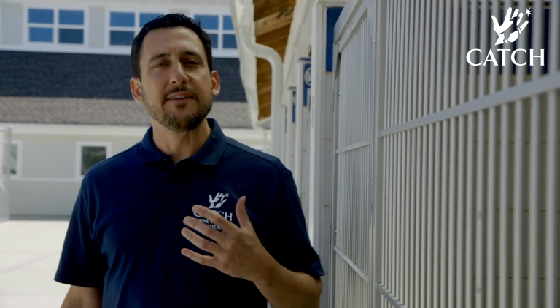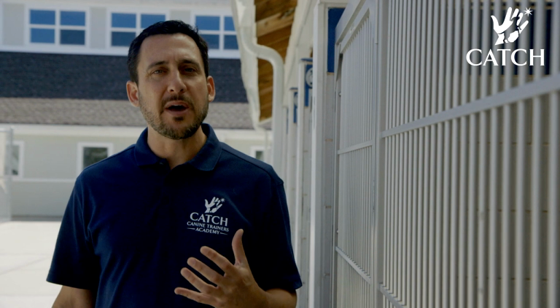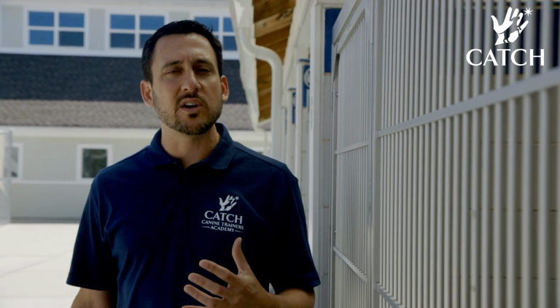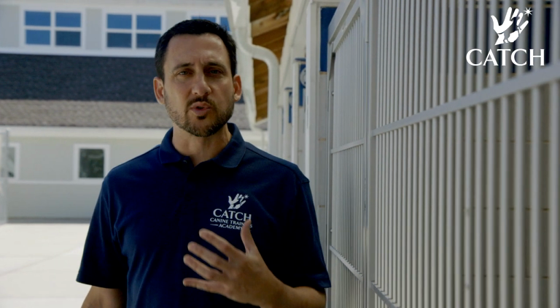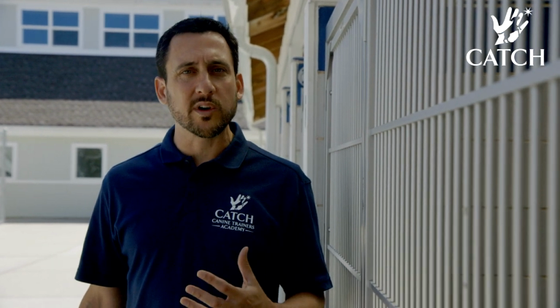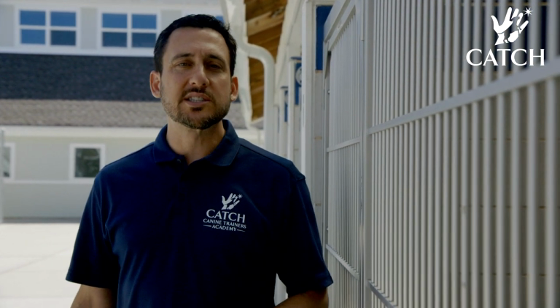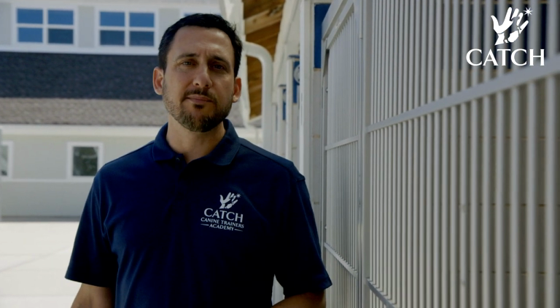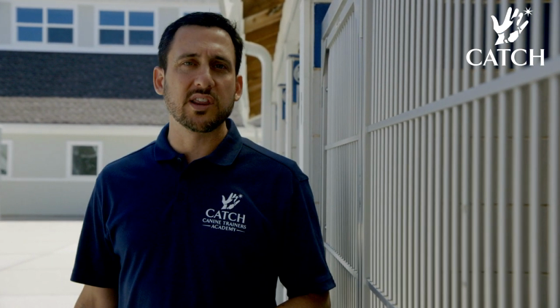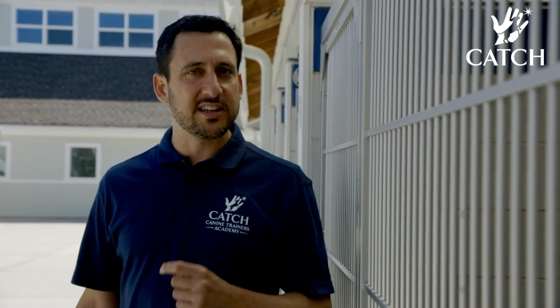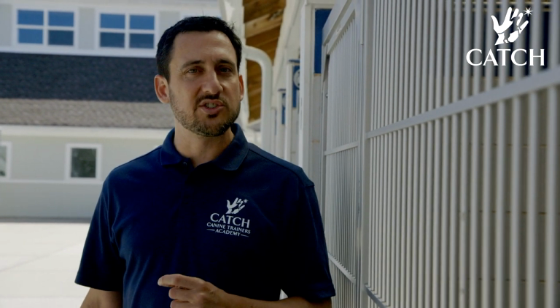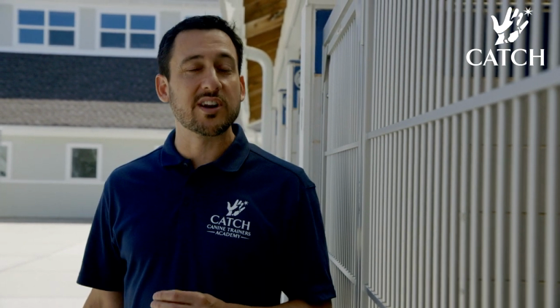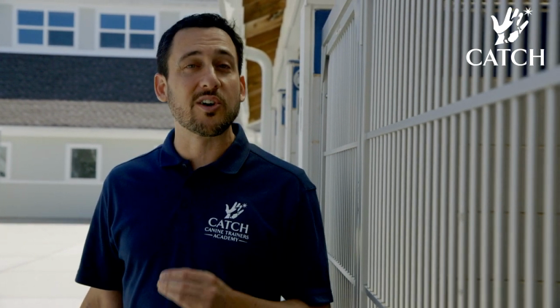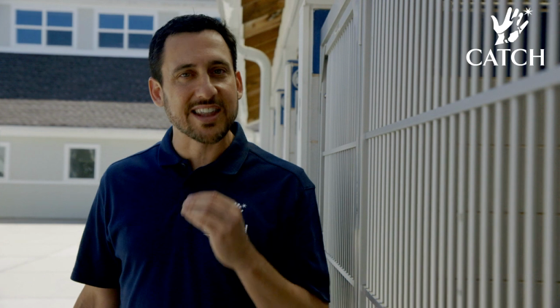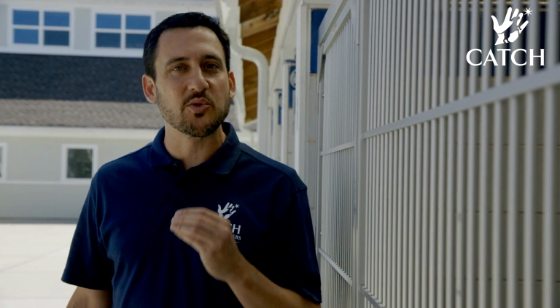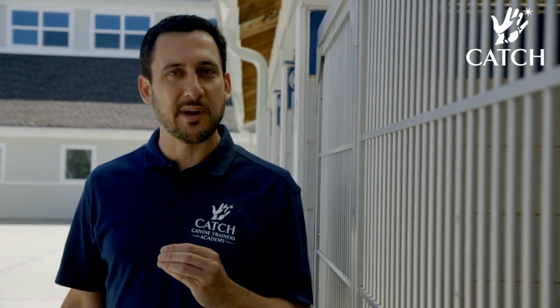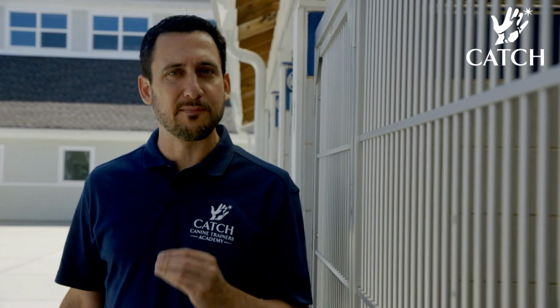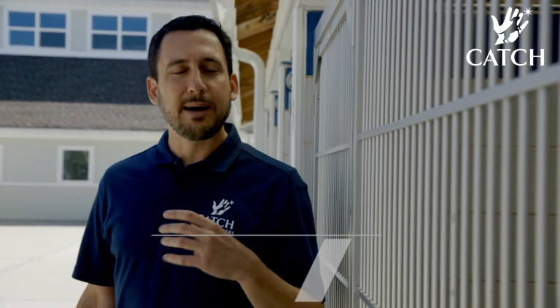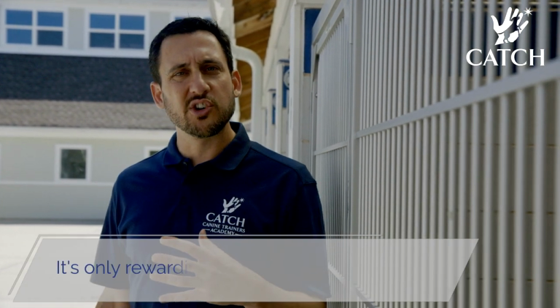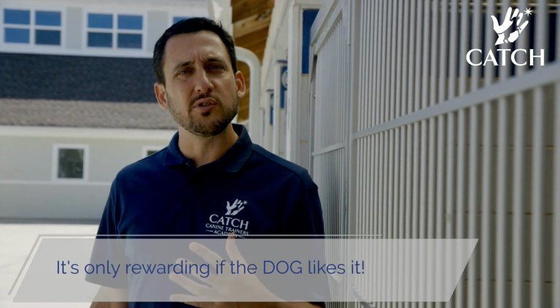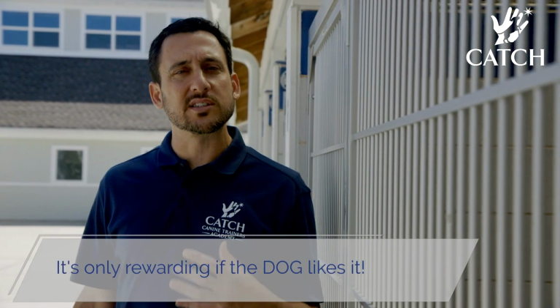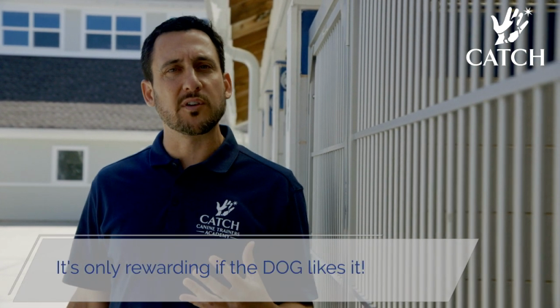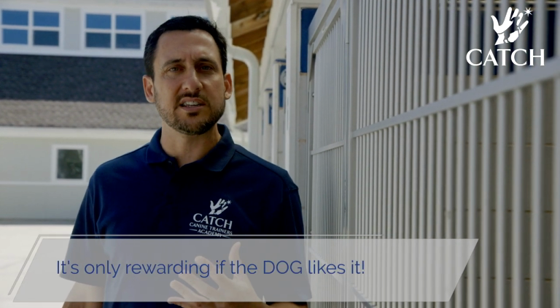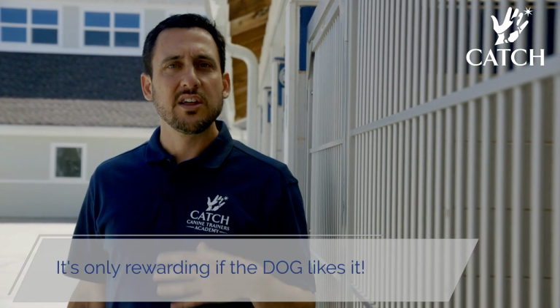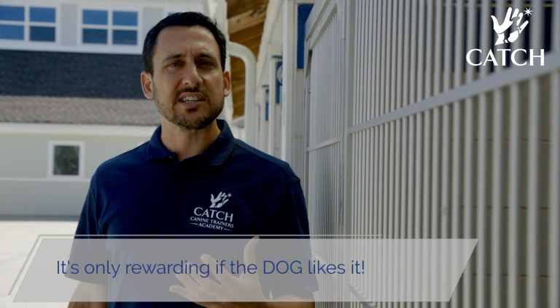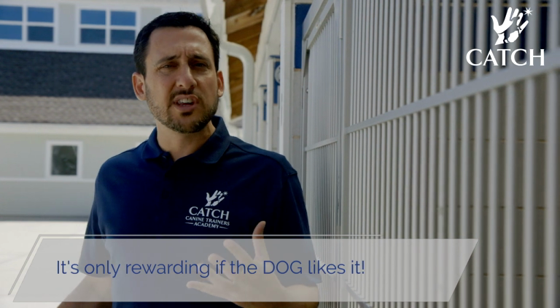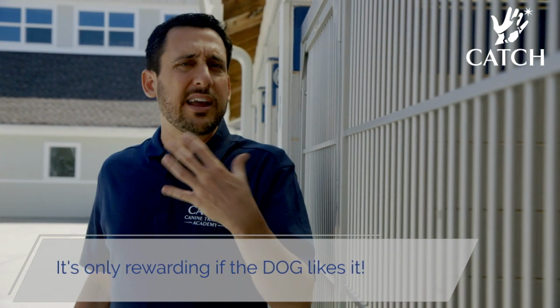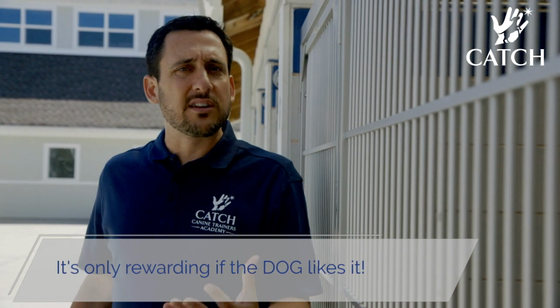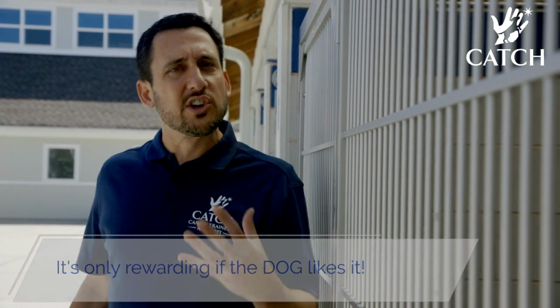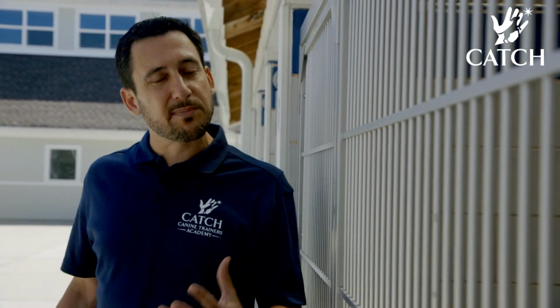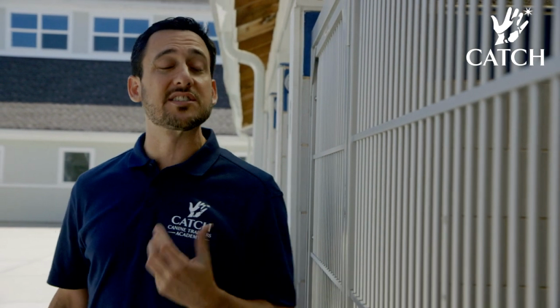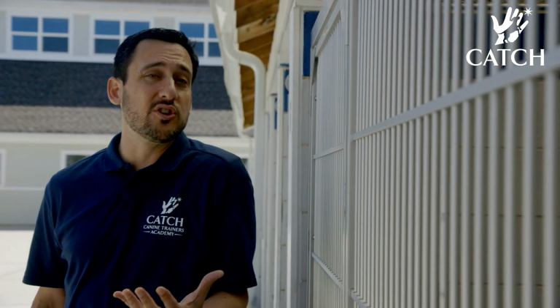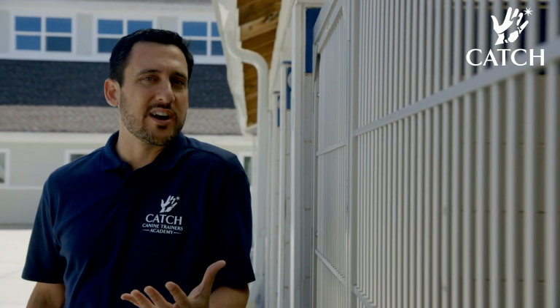If you're going to pet dogs as a reward, it's really important that you pay attention to whether or not the dog likes the way you're petting them. I'm going to show you with a few dogs some different ways that I might touch them and we'll look at their response — does it feel good or not?